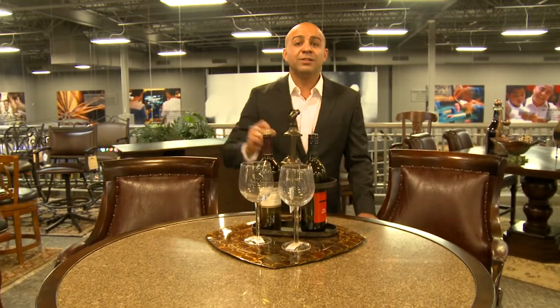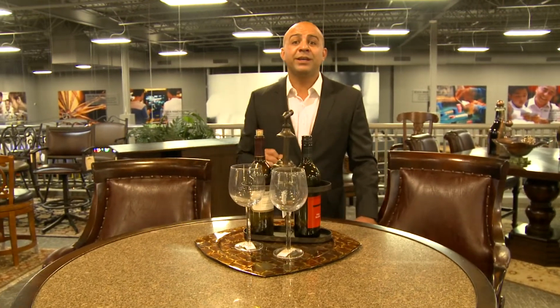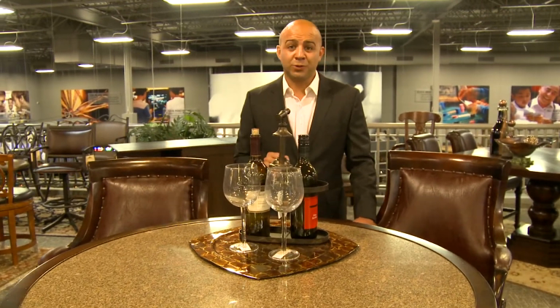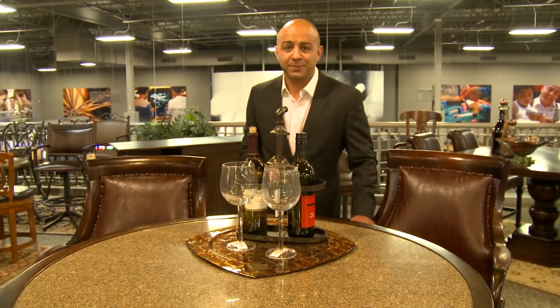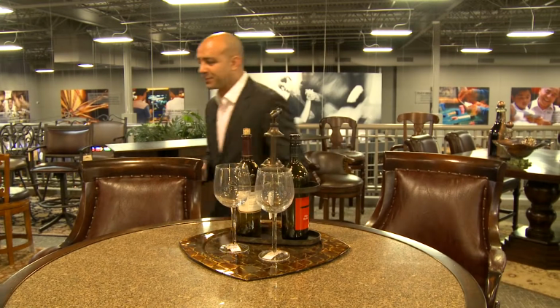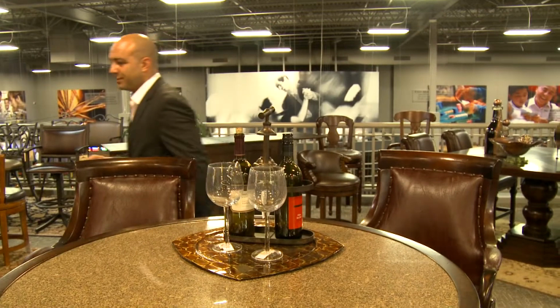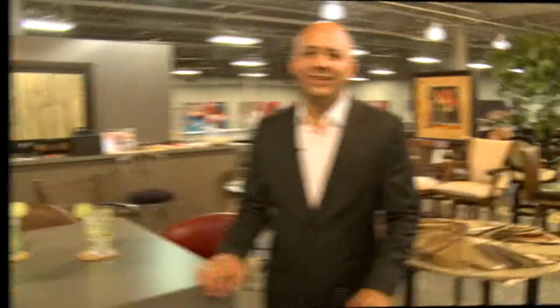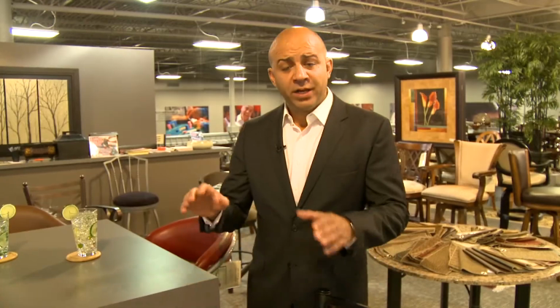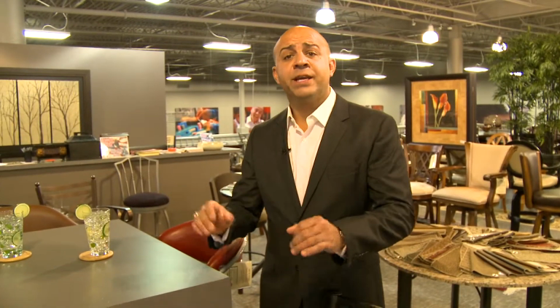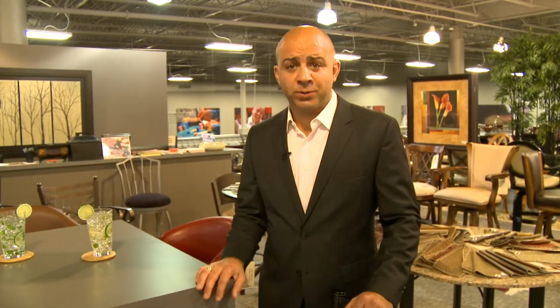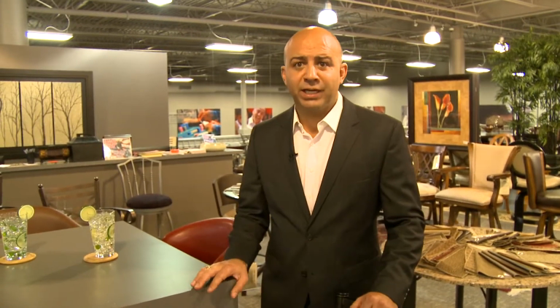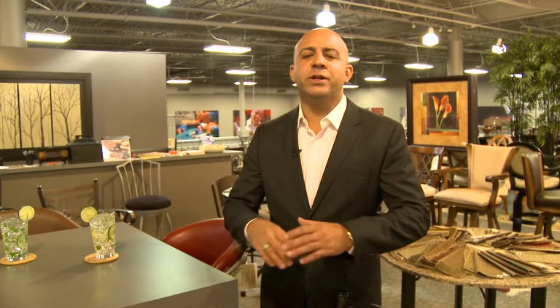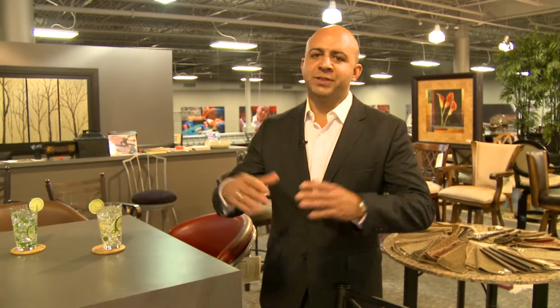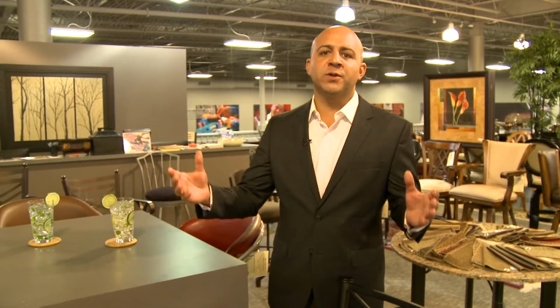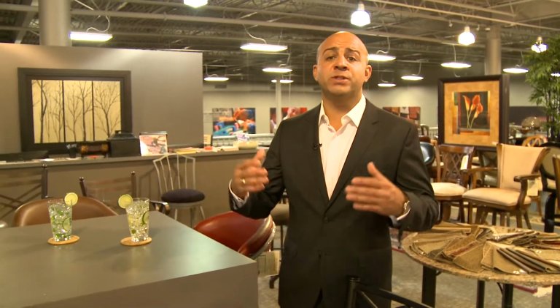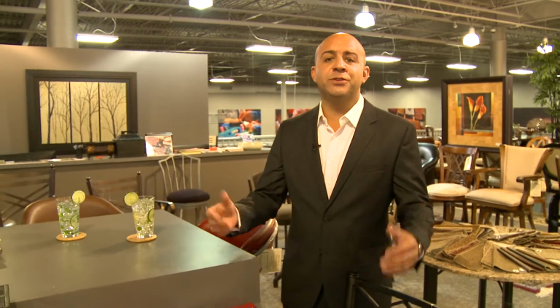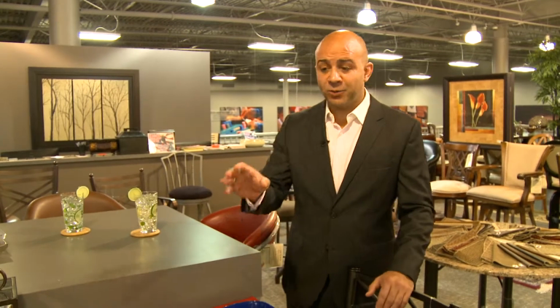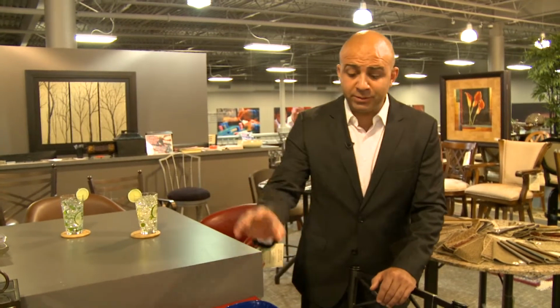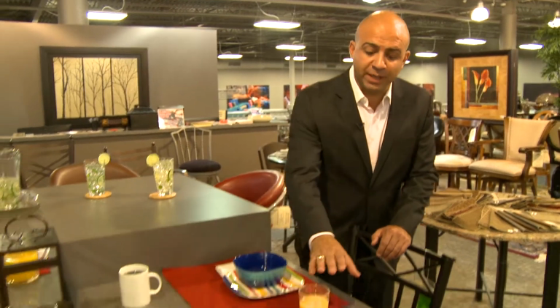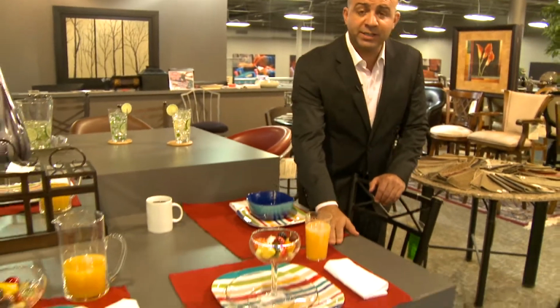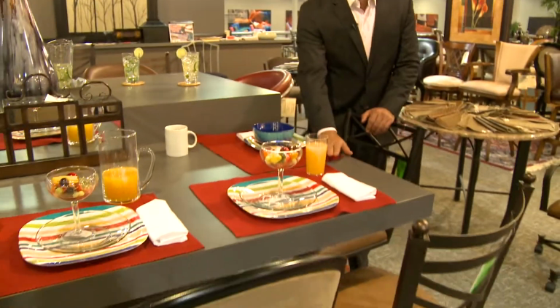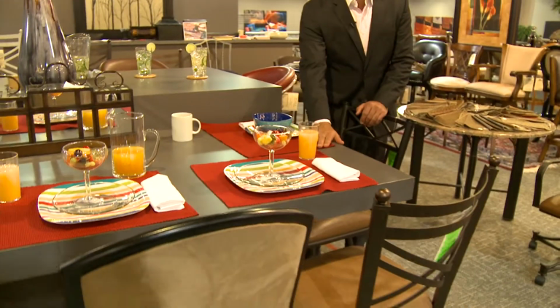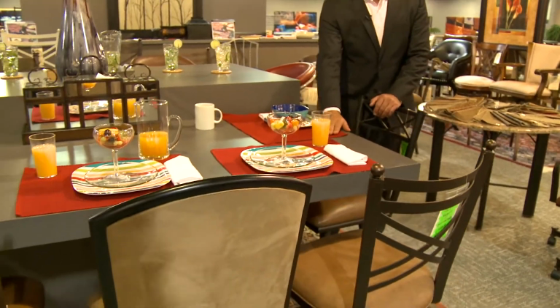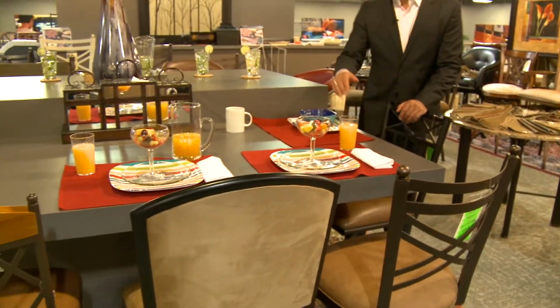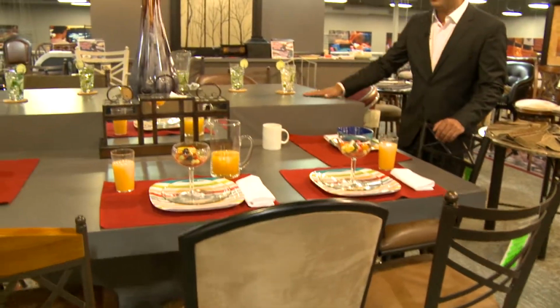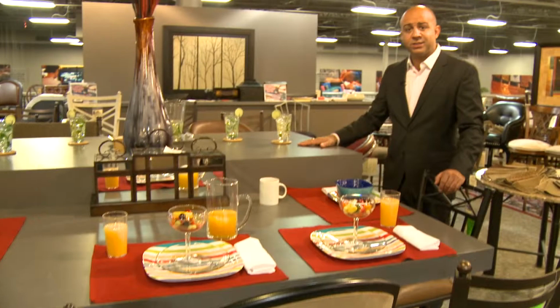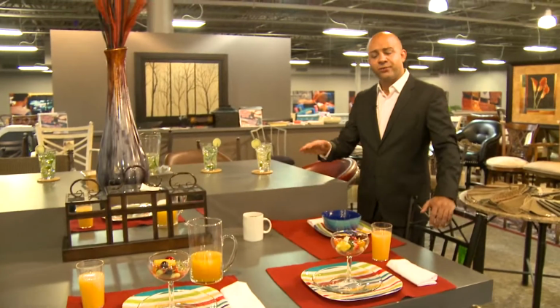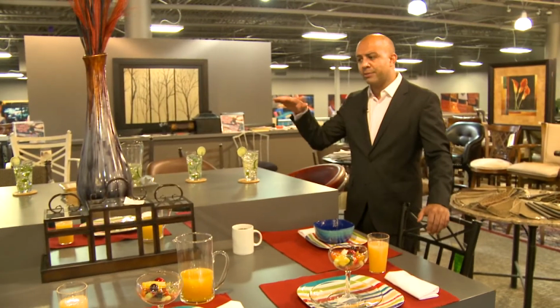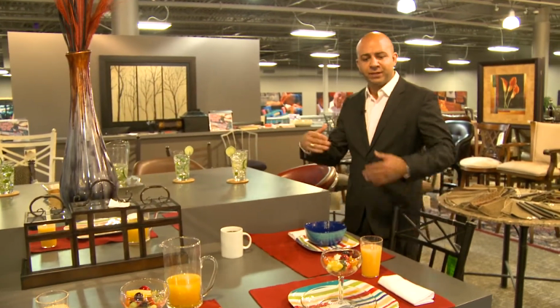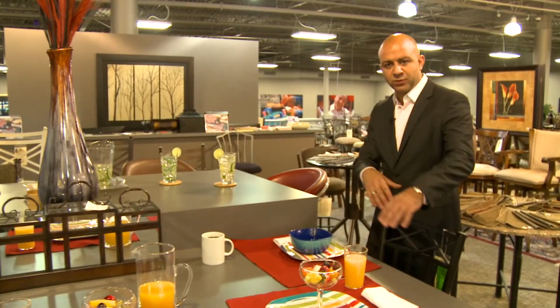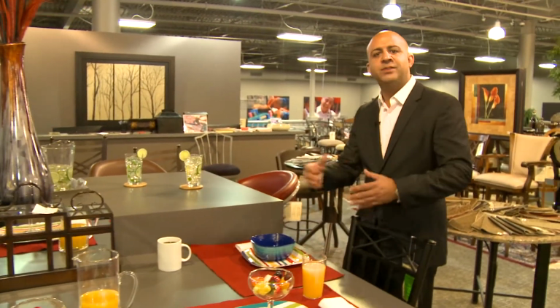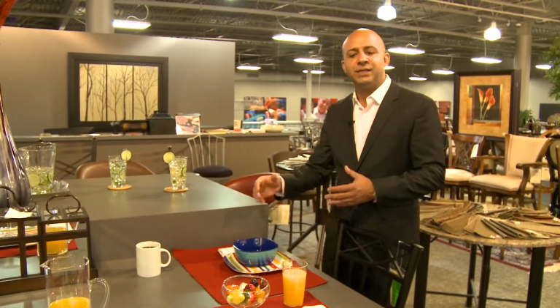Here in our kitchen stool display, we don't want to just show you barstools where it's hard to visualize. So we built a display that's kitchen counter height — the same height as your sink — and a little bit taller where your counter comes up, and we have stools at the right height so you can see it.